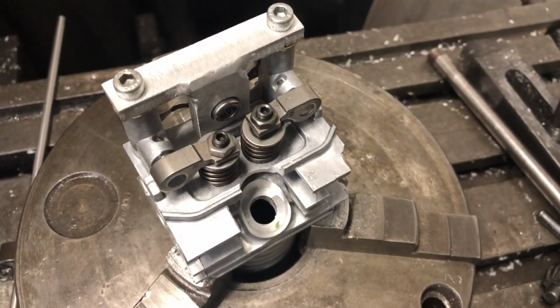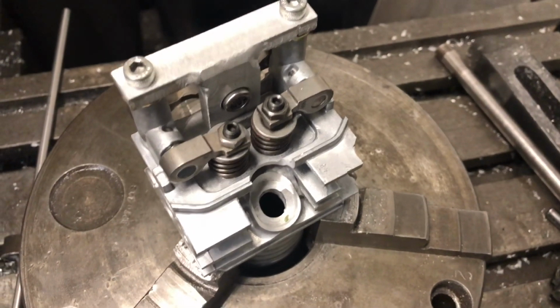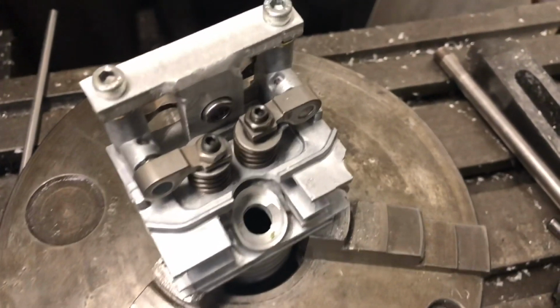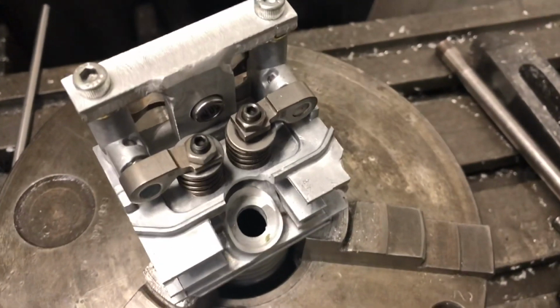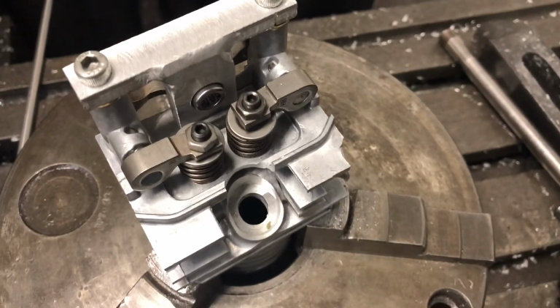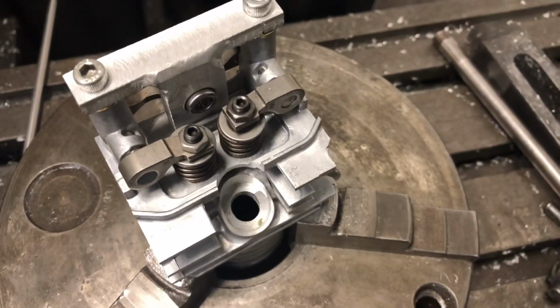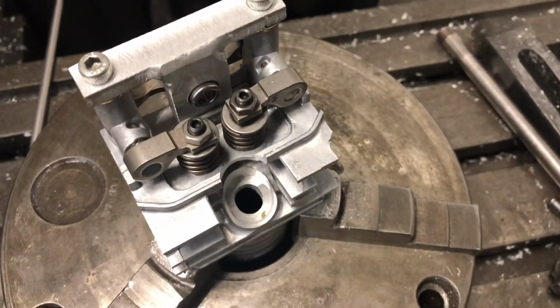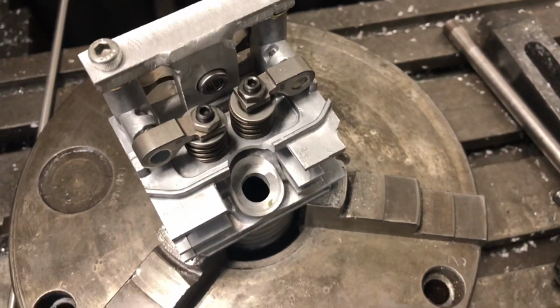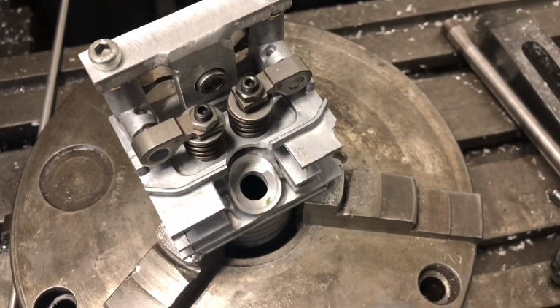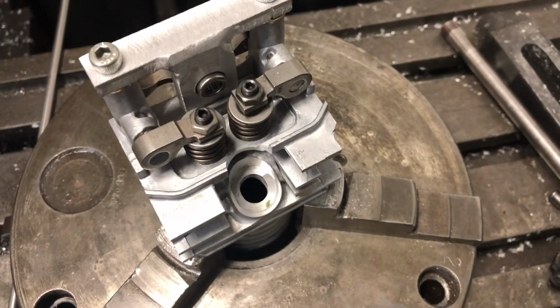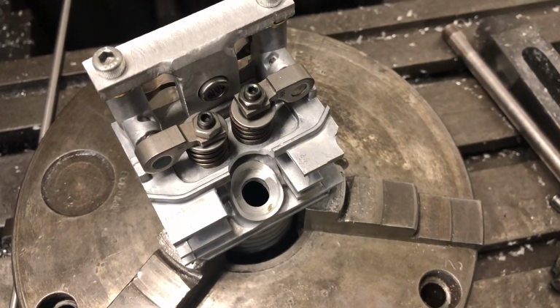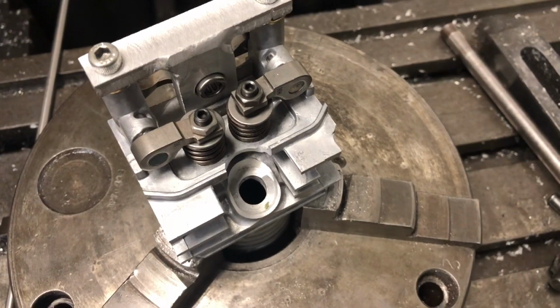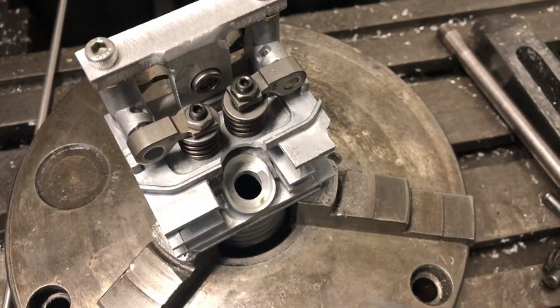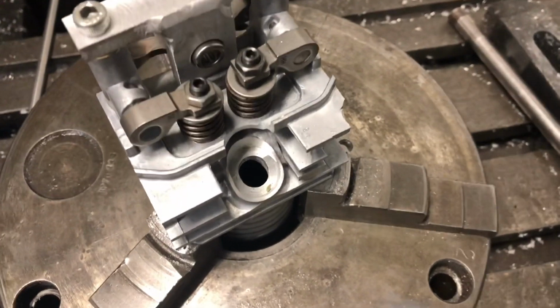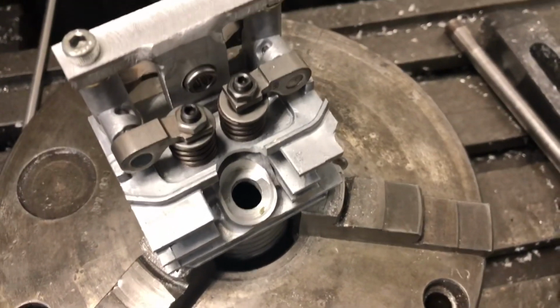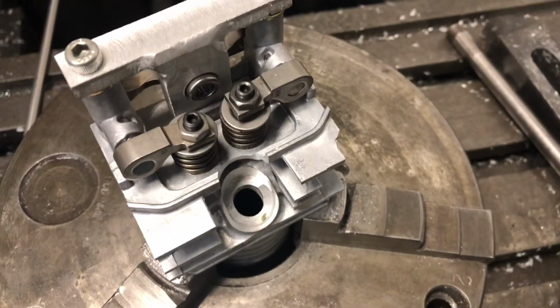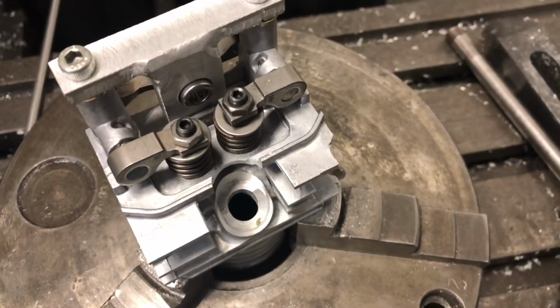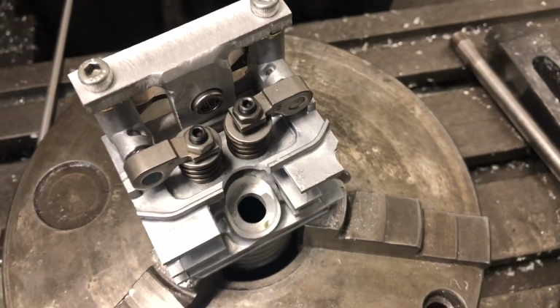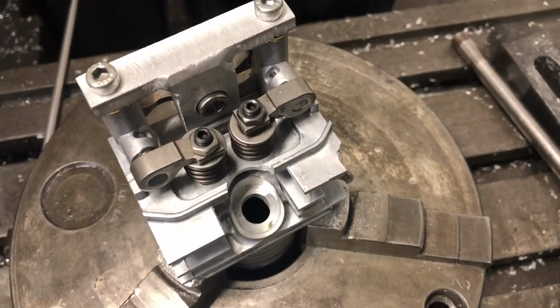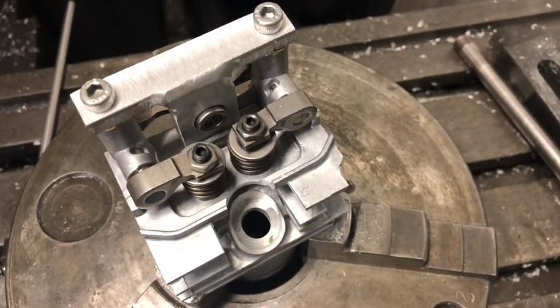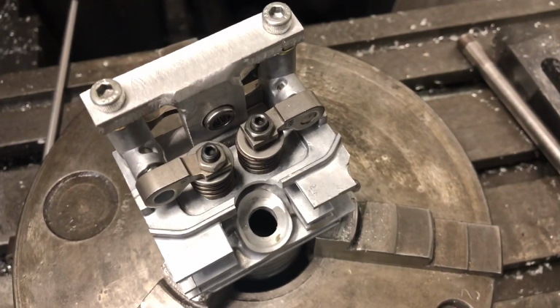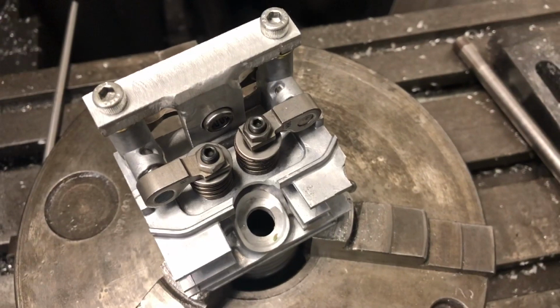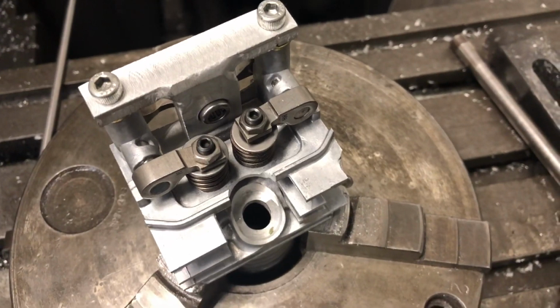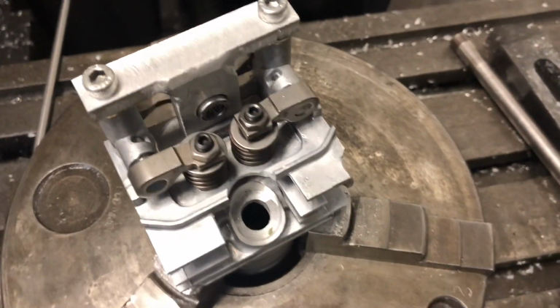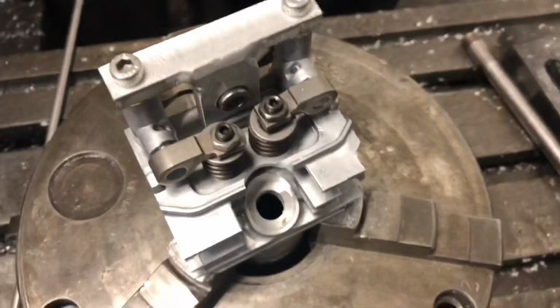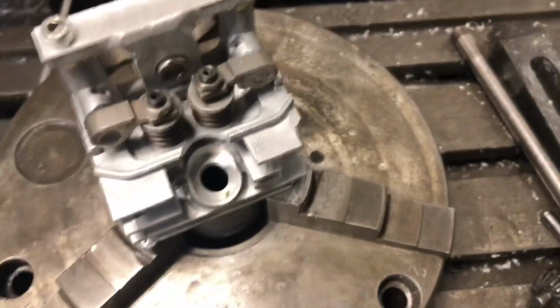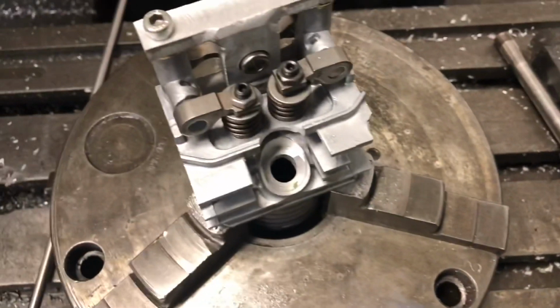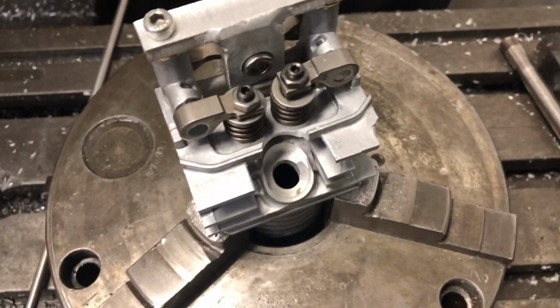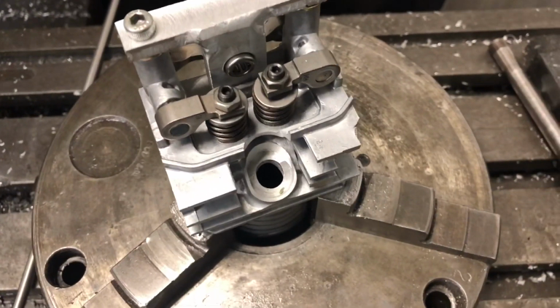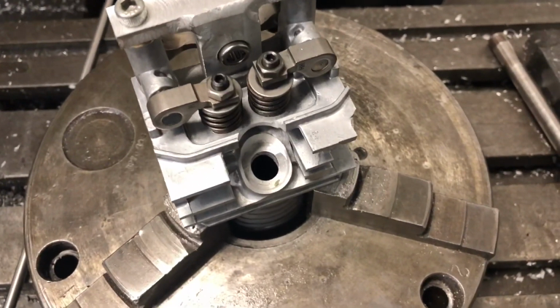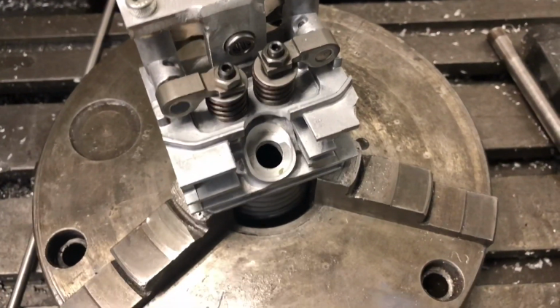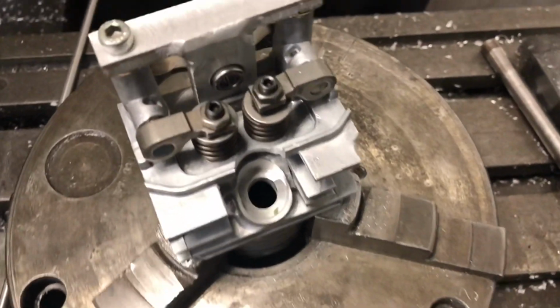Welcome back to the next episode of the V12 300cc Ferrari engine build from 12 brush cutters, or strimmers, whatever you want to call them.